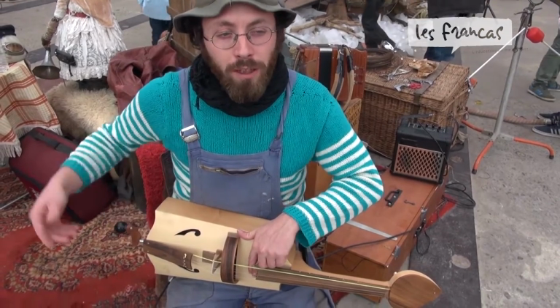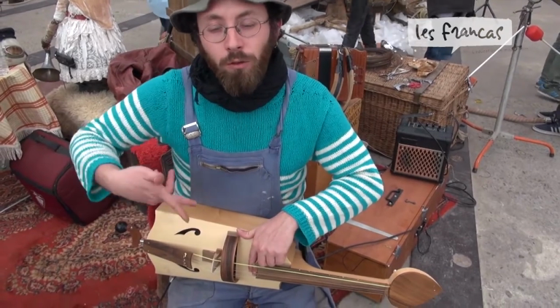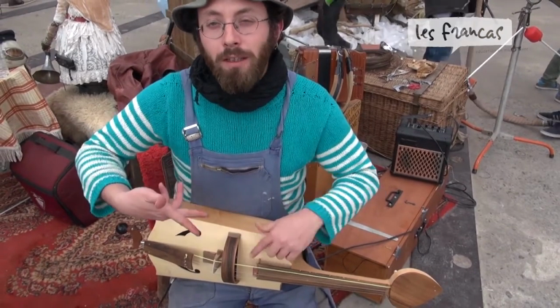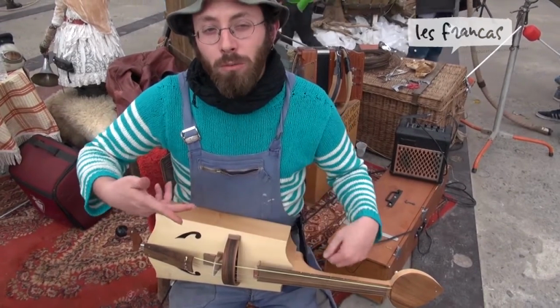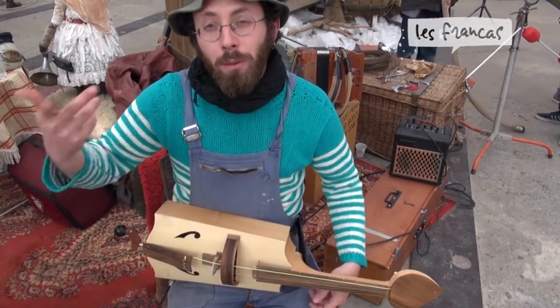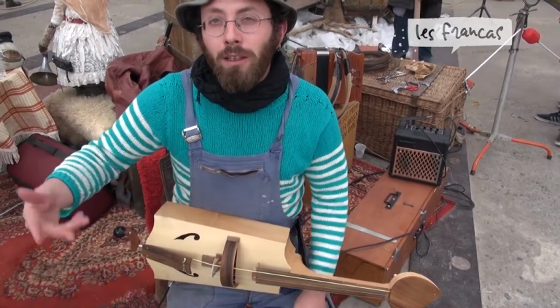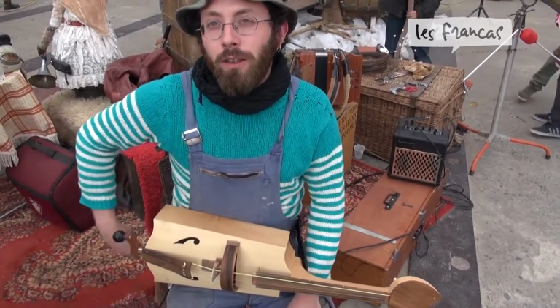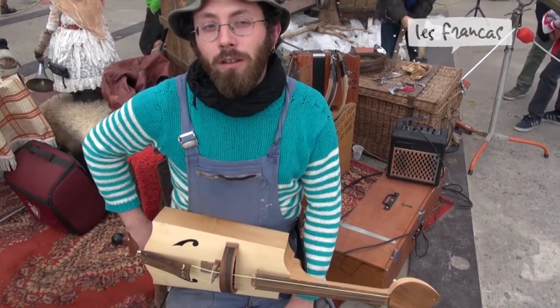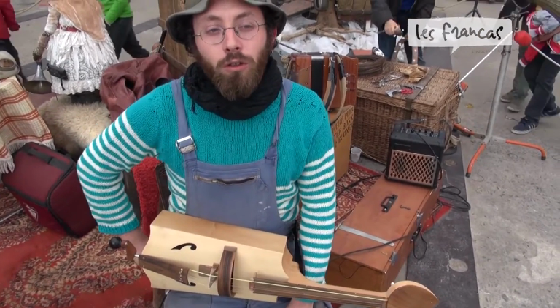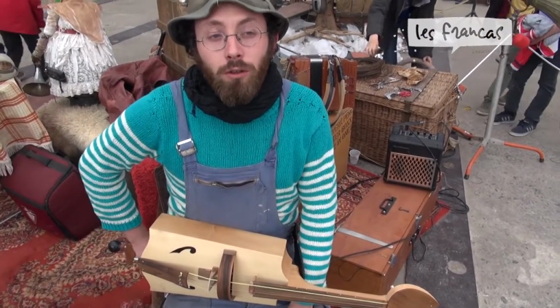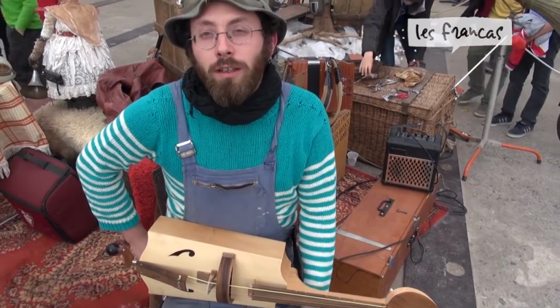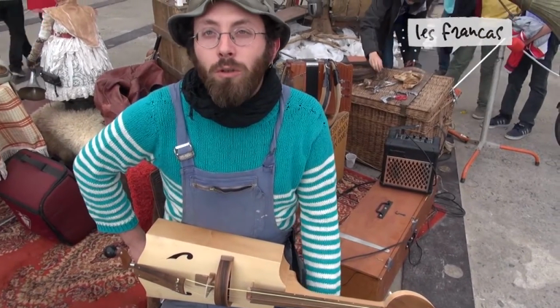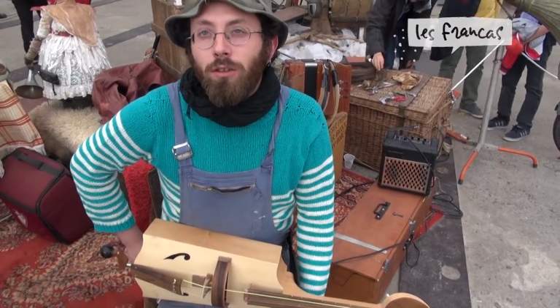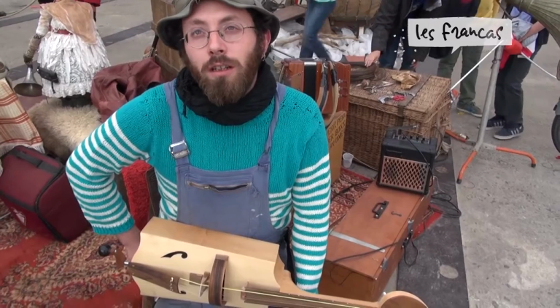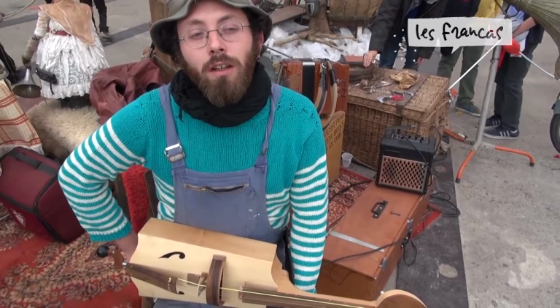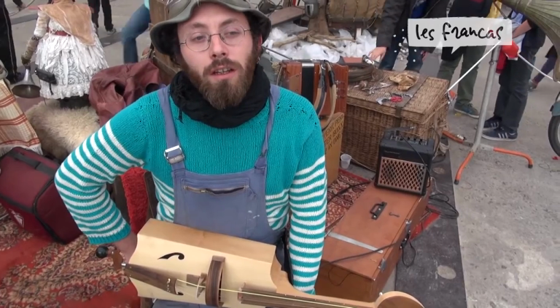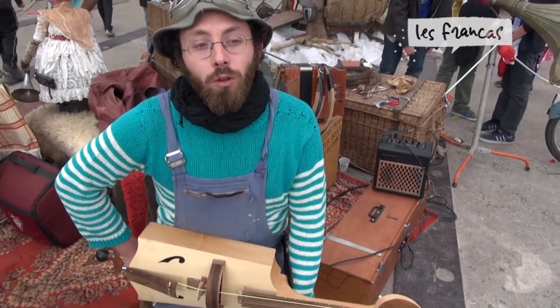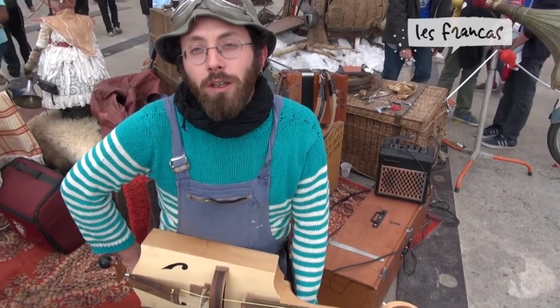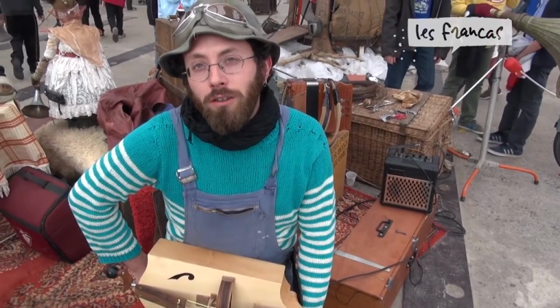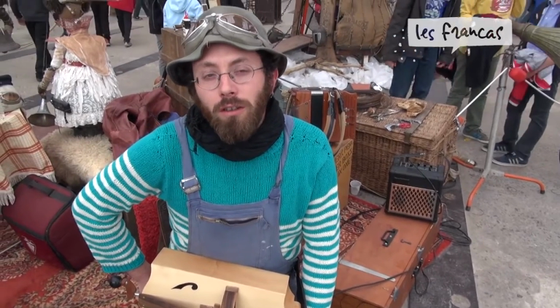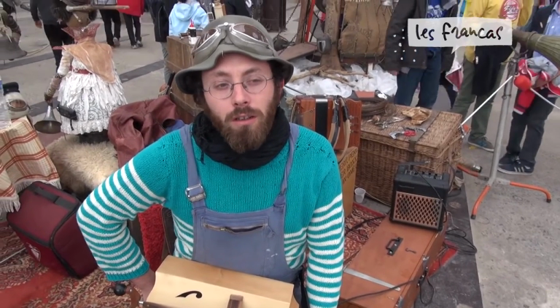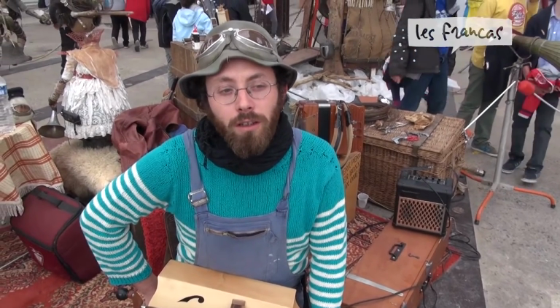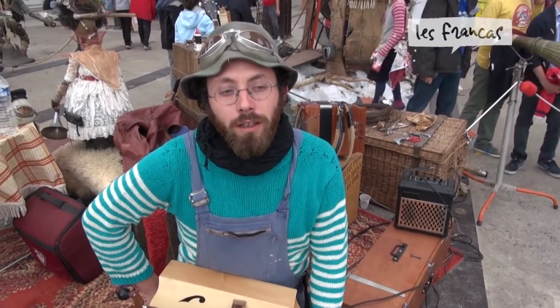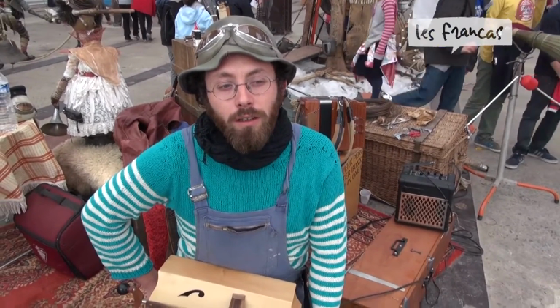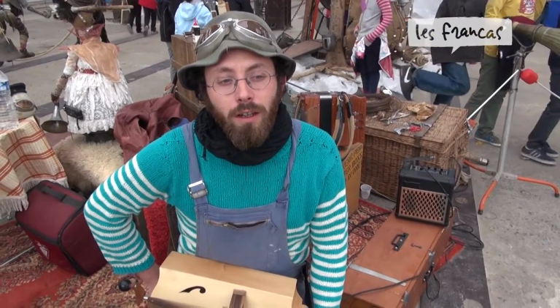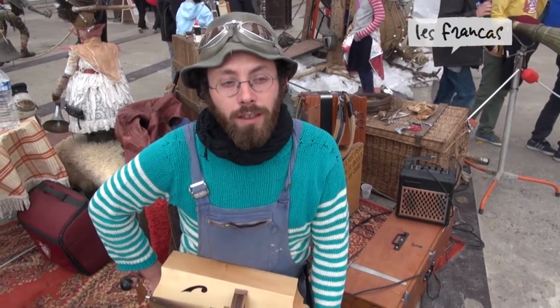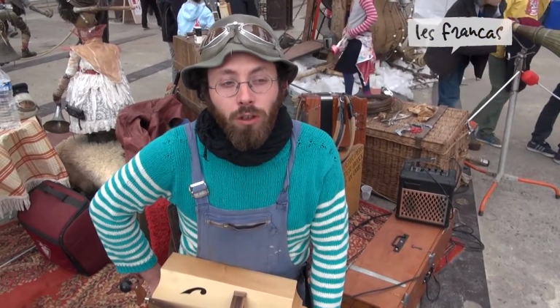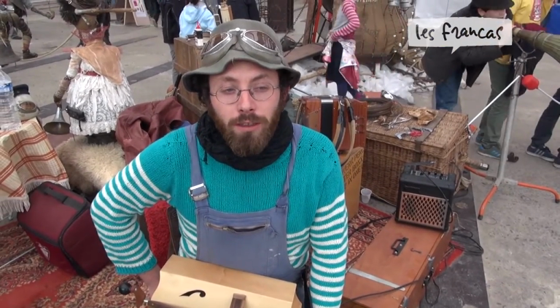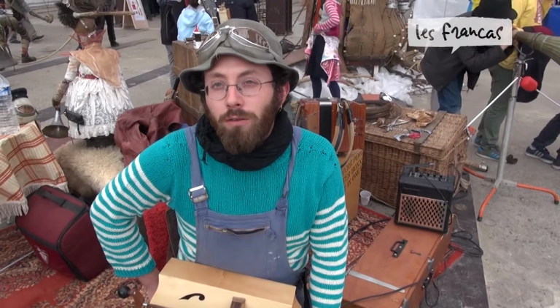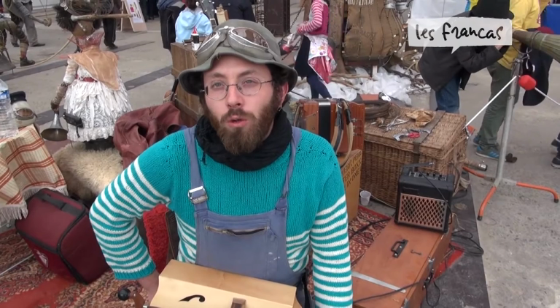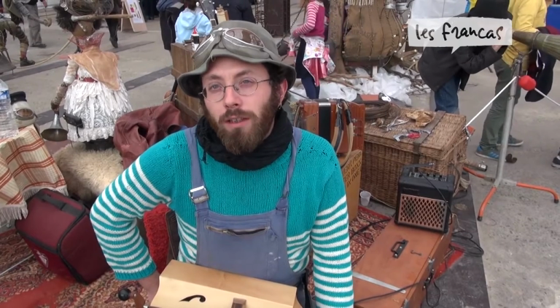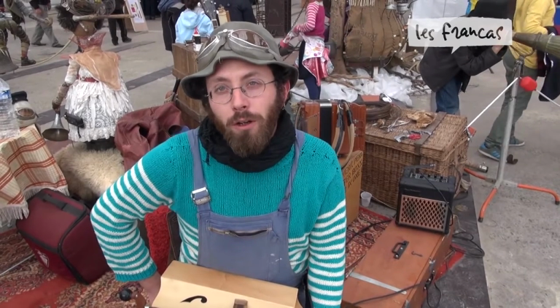He had the idea of re-fabricating his instruments, and then he found that it was already an existing instrument from the Middle Ages — and it is the ancestor of the vielle à roue, as far as we know.